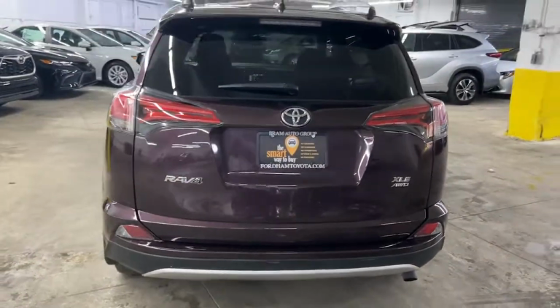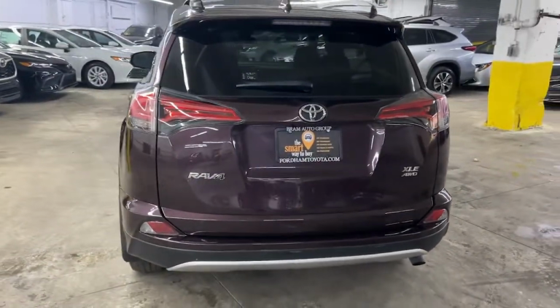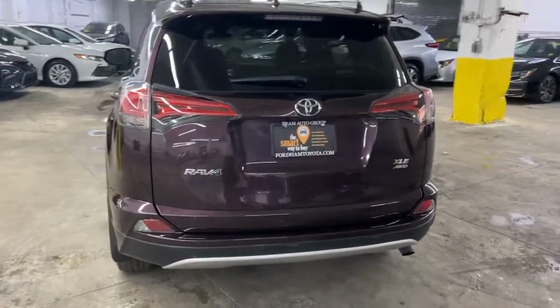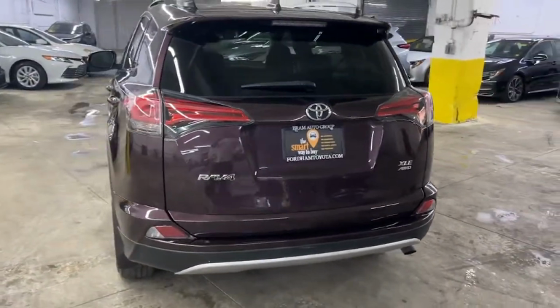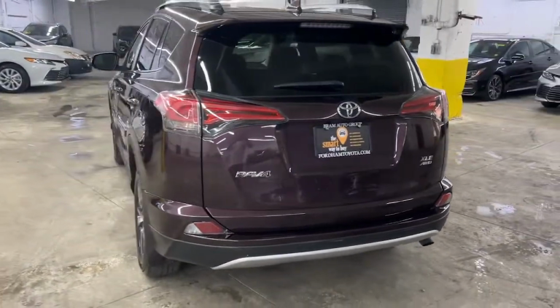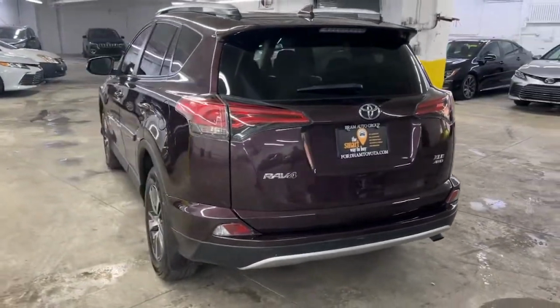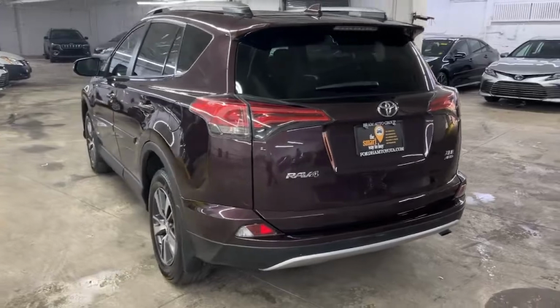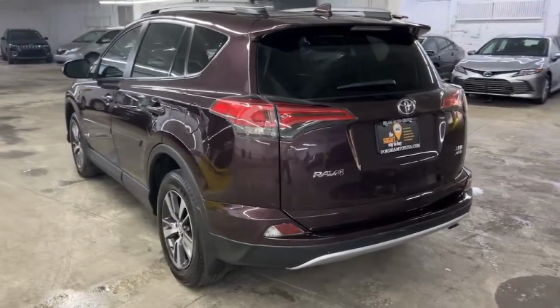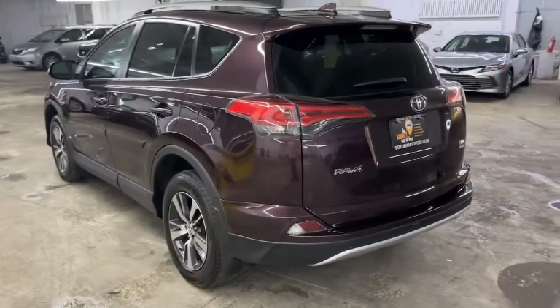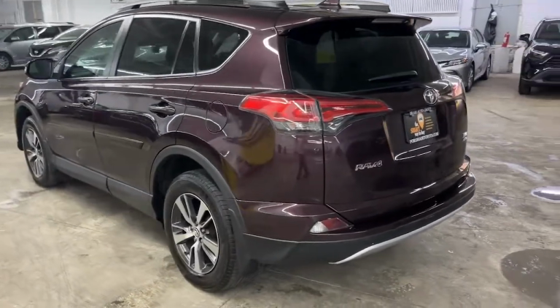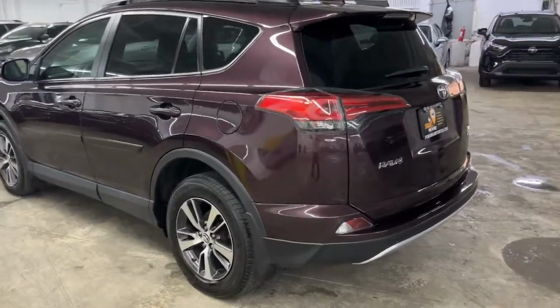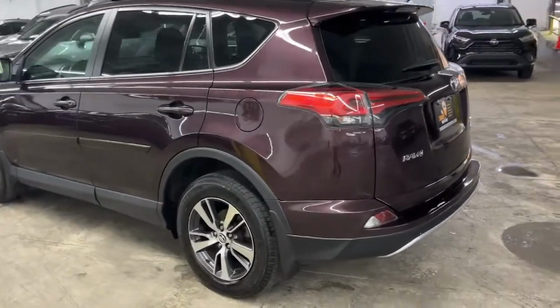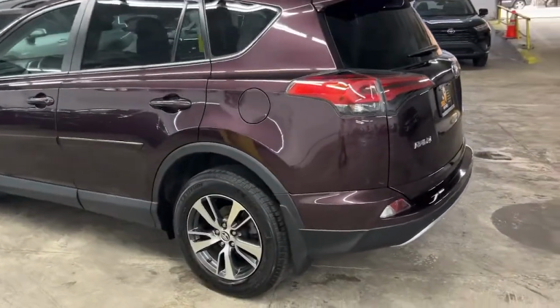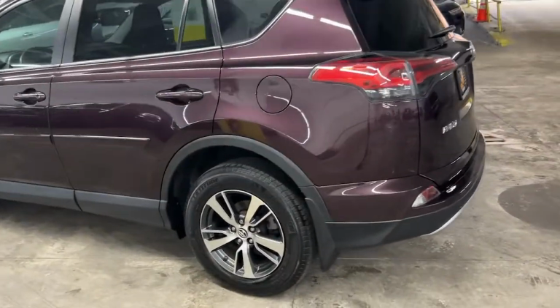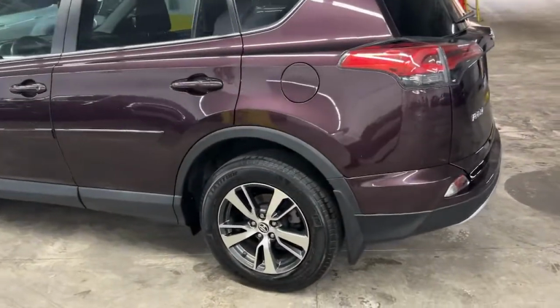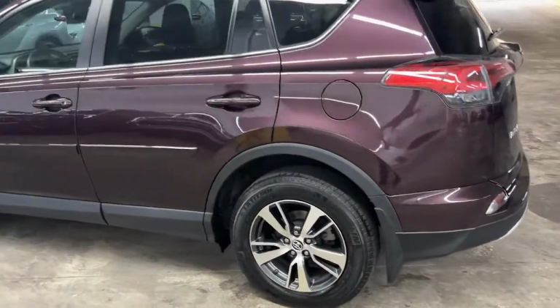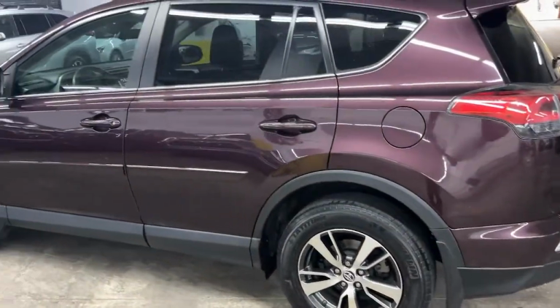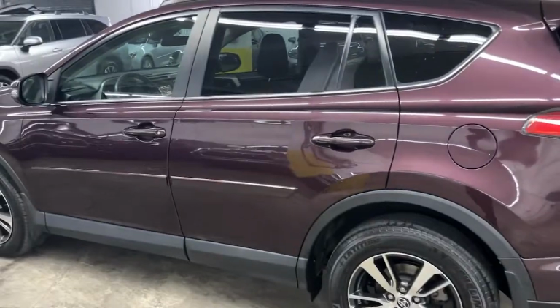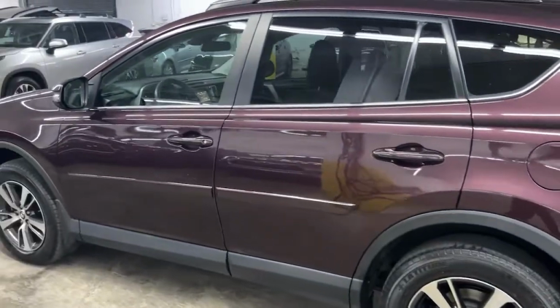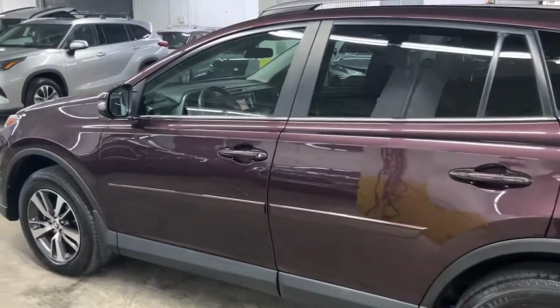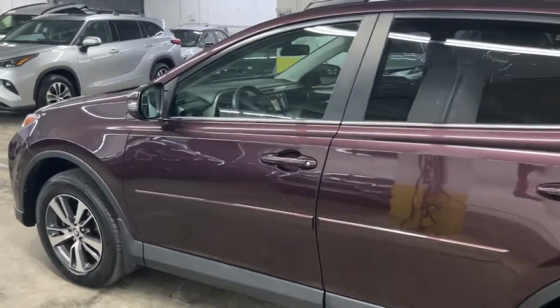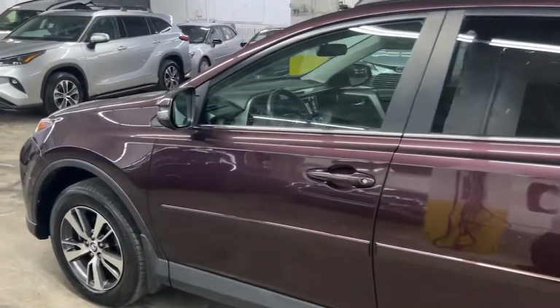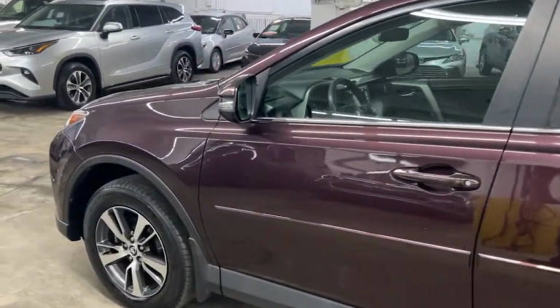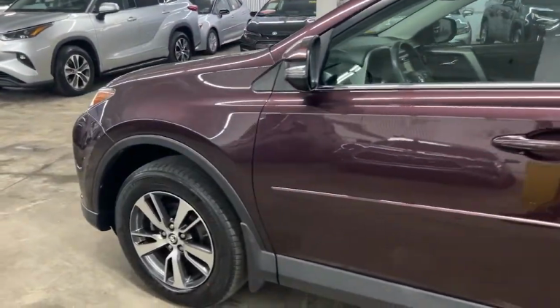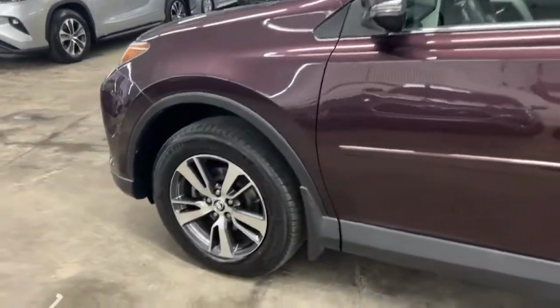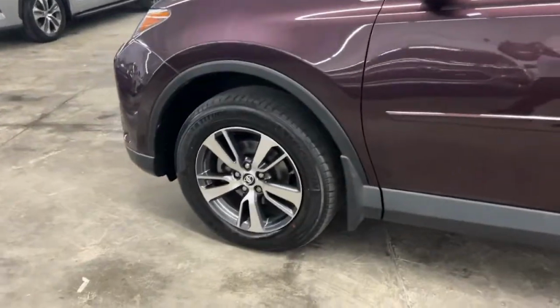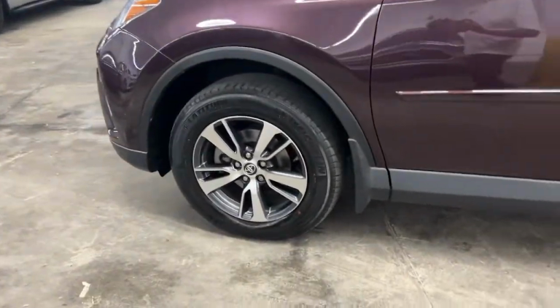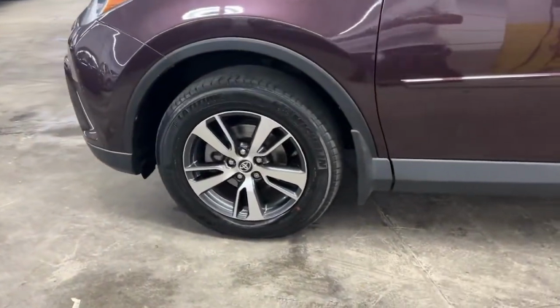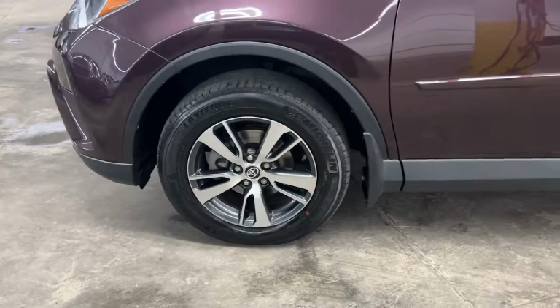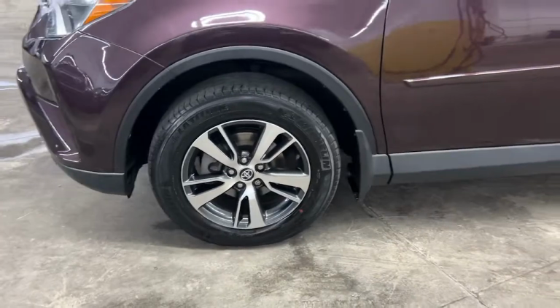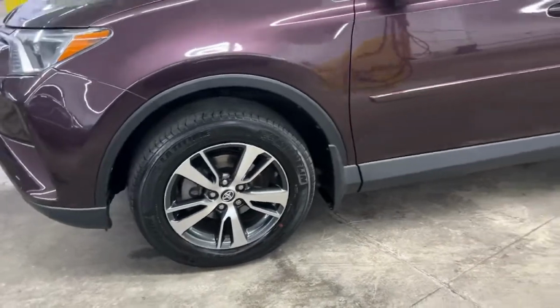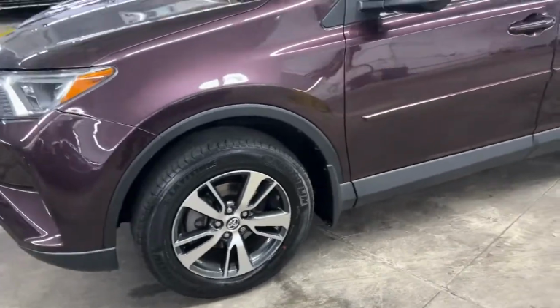Sun and moonroof, keyless entry, fog lamps, dual zone AC, aluminum wheels, electronic stability control, leather steering wheel, intermittent wipers, traction control, tire pressure monitoring system.